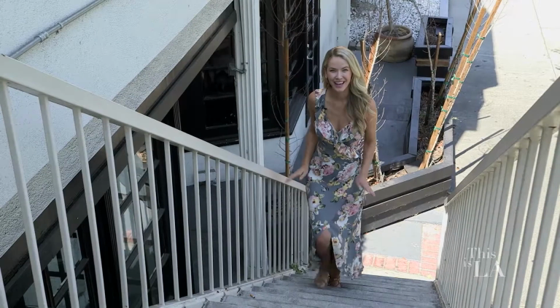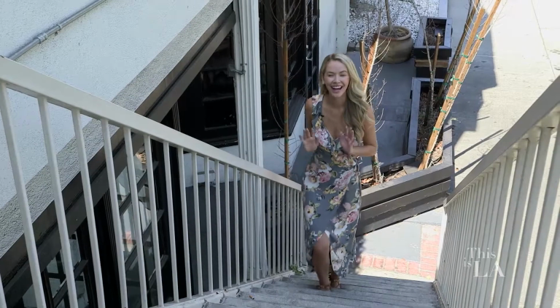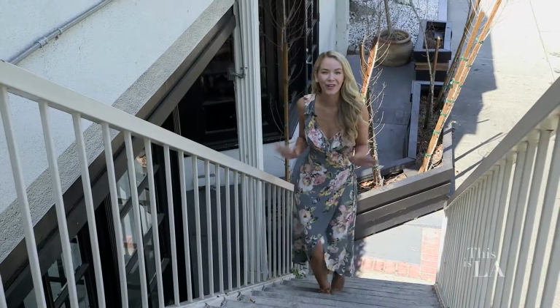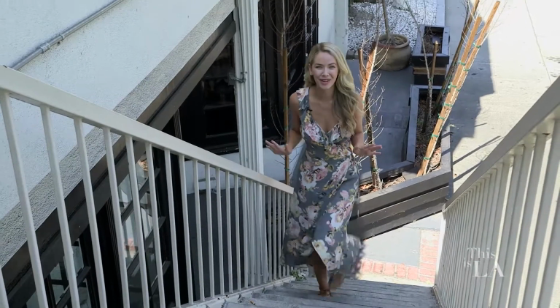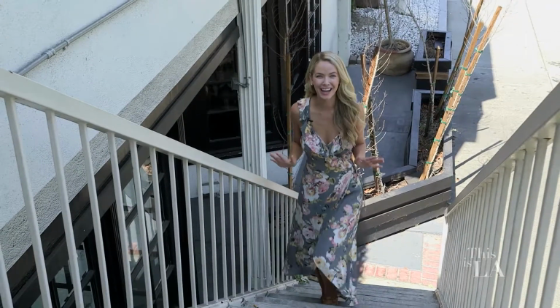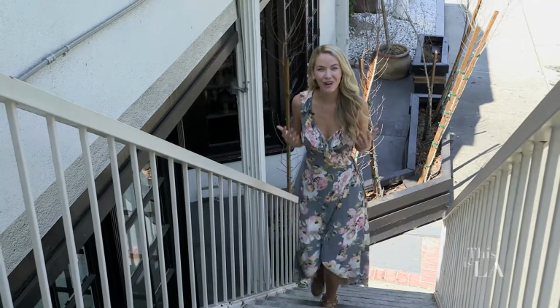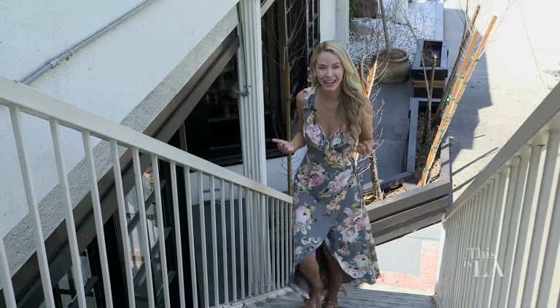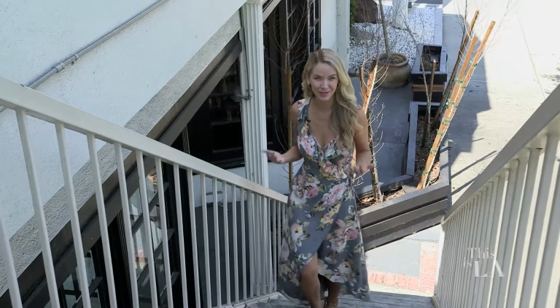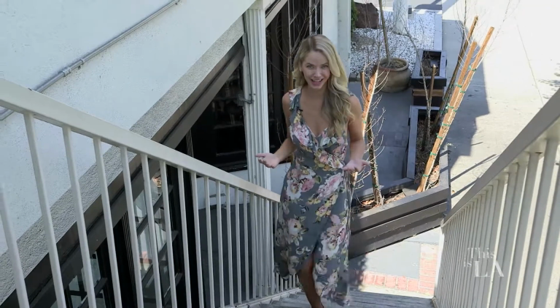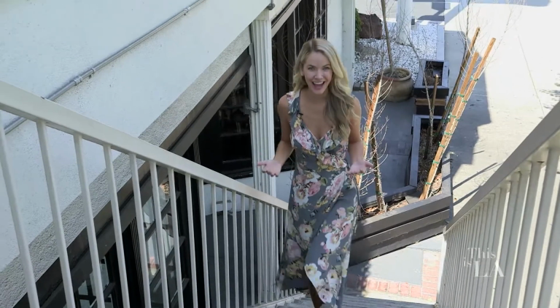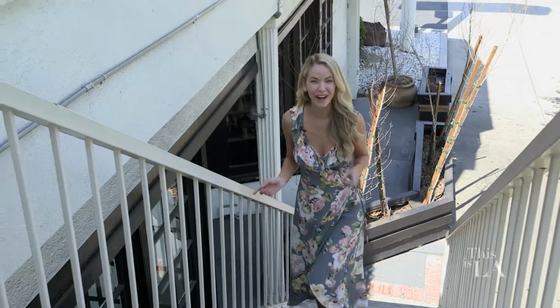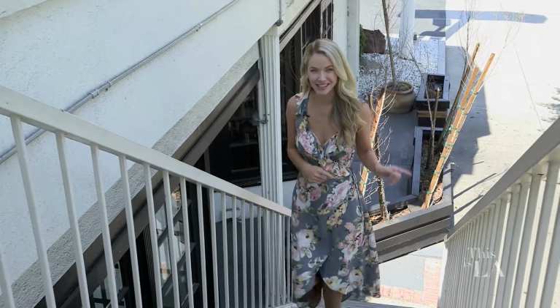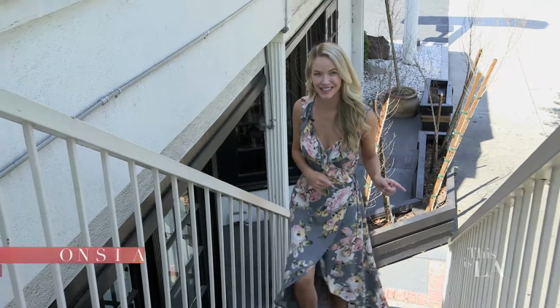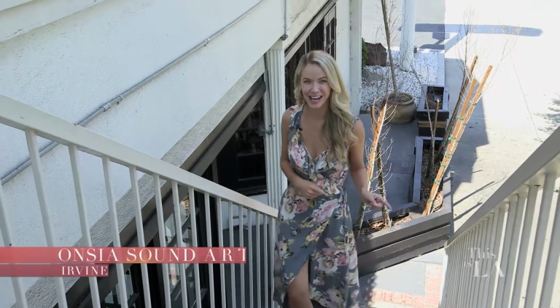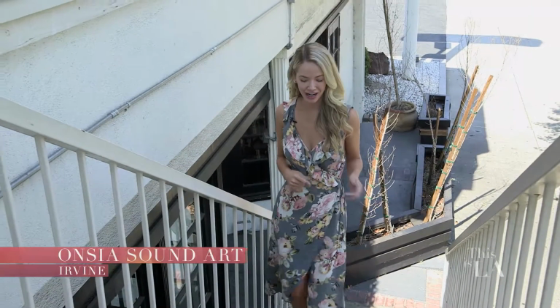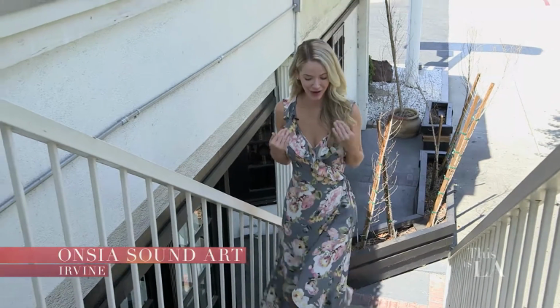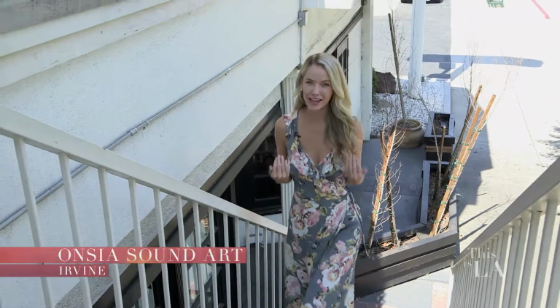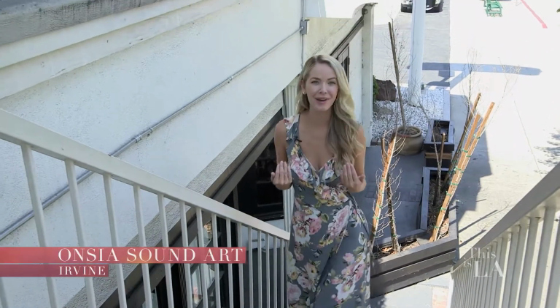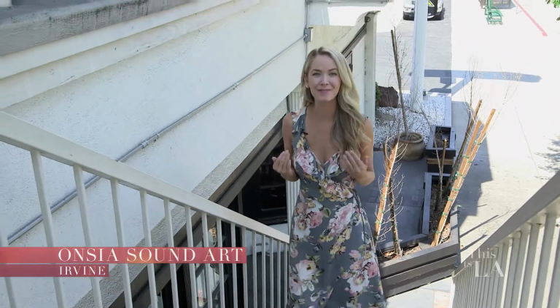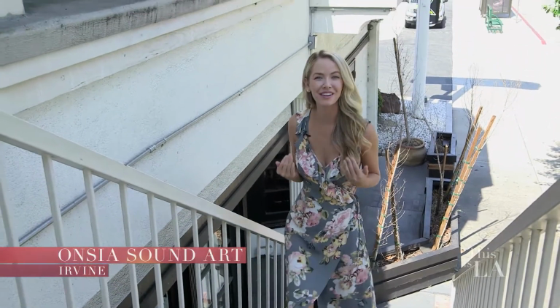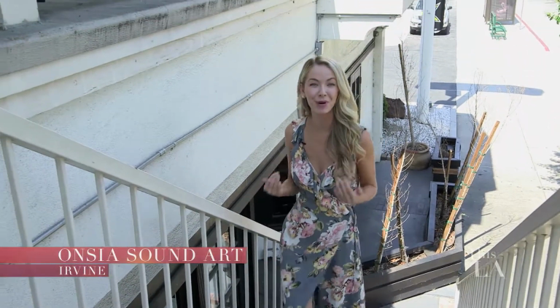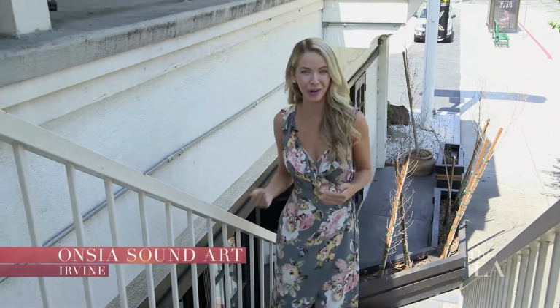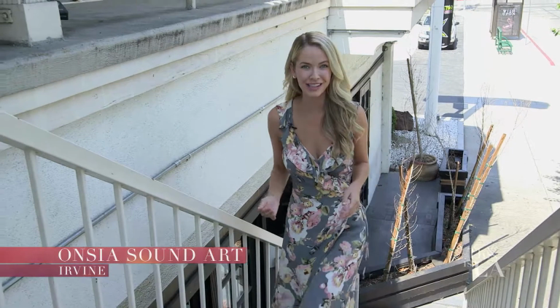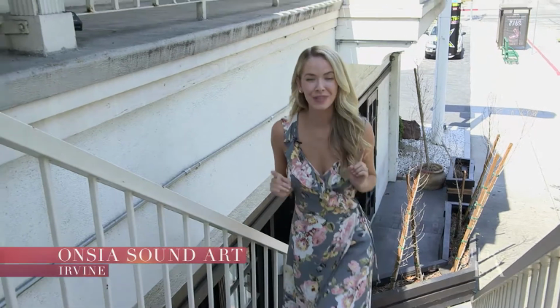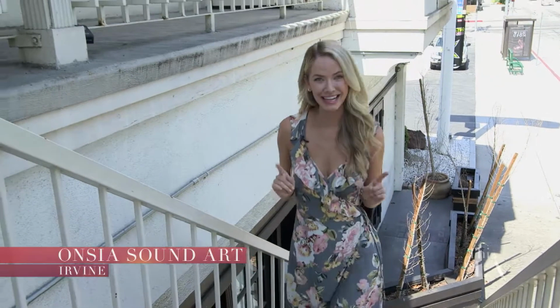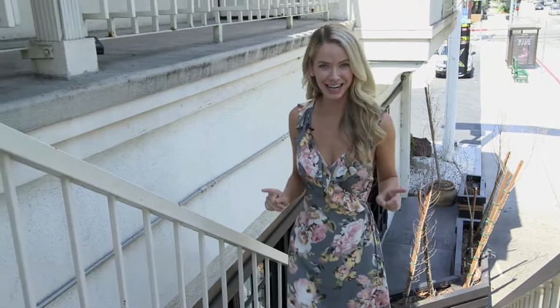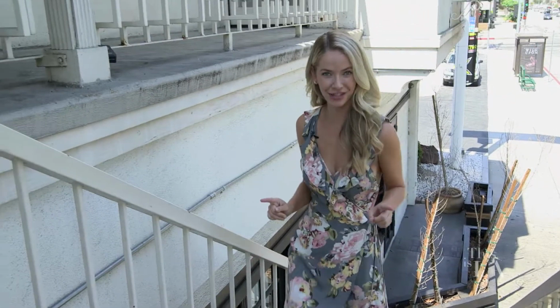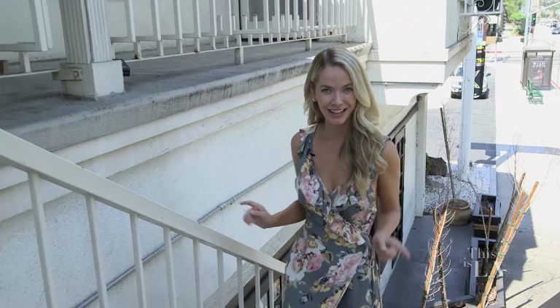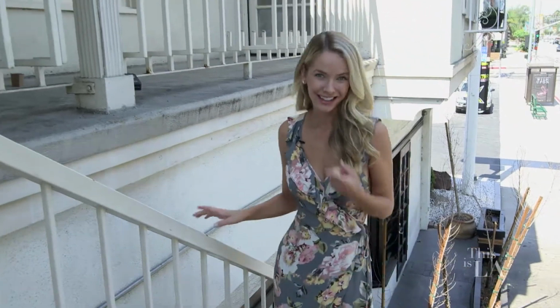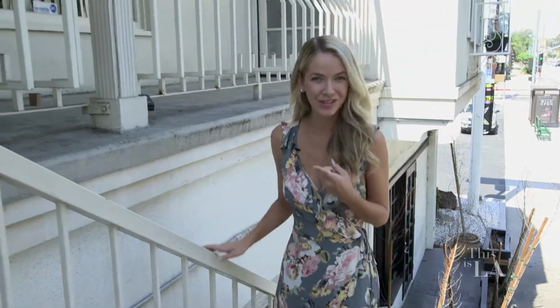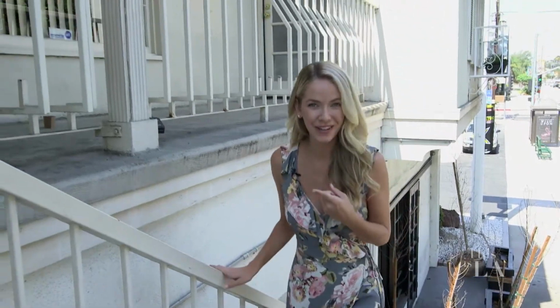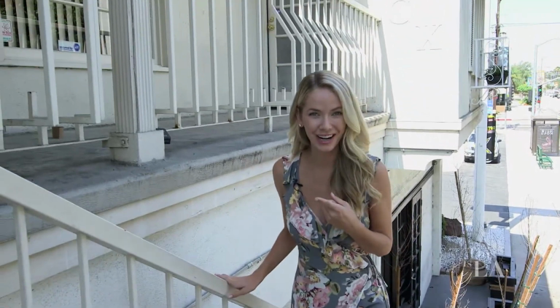I have always been a fan of art and music, and my friends at Anzia Sound Art have found a way to combine the best of both worlds with the latest technology. Let's go check out their stereo.